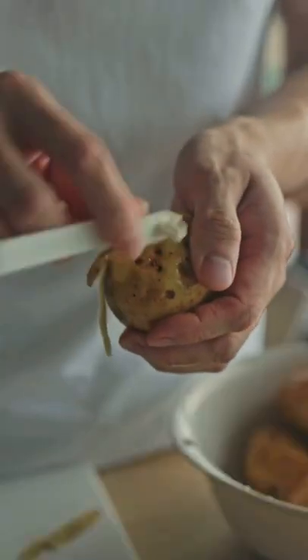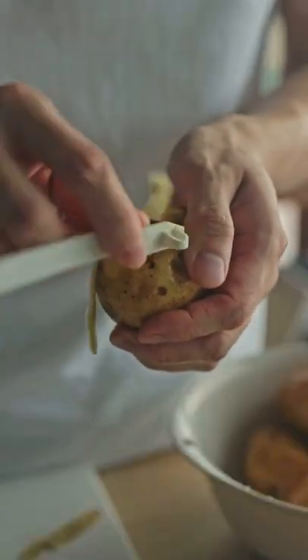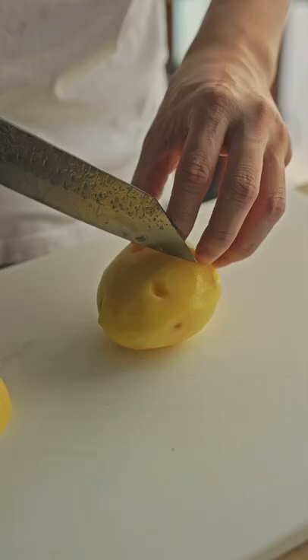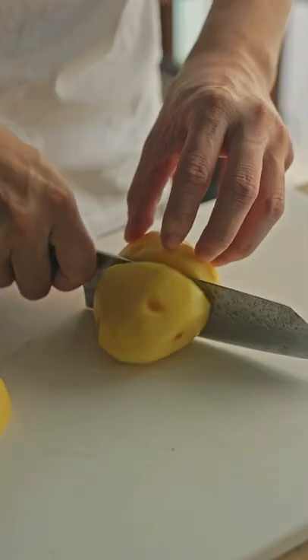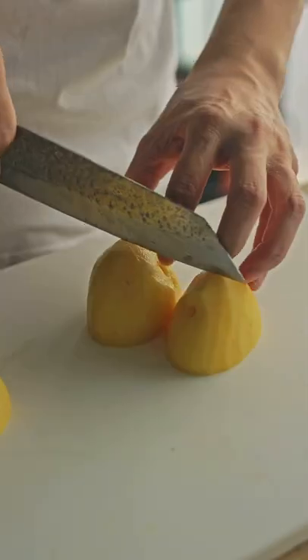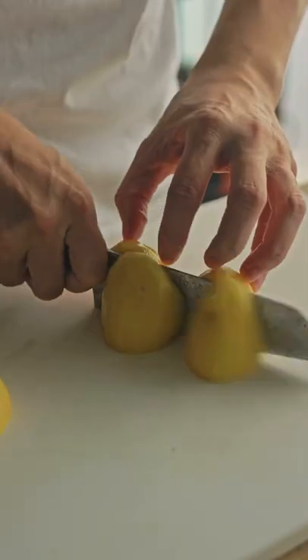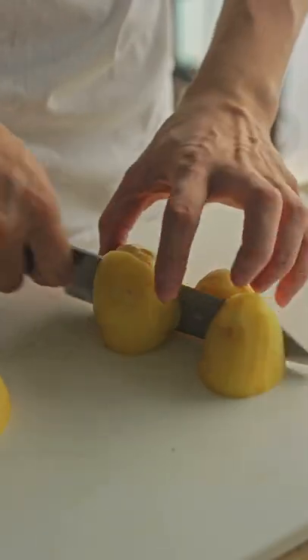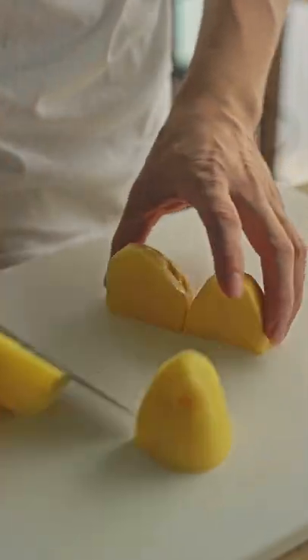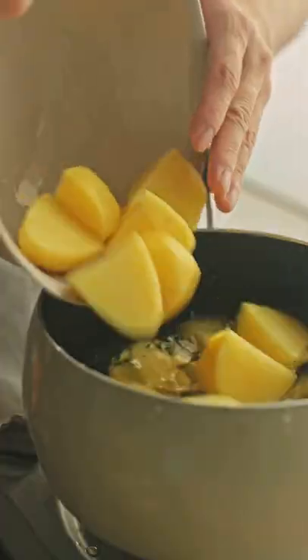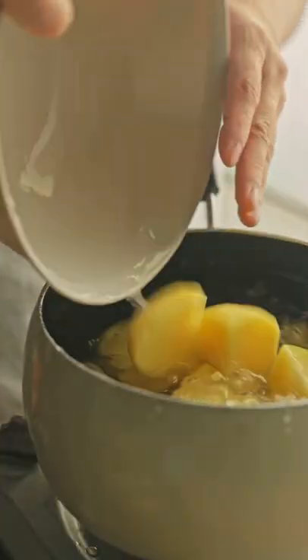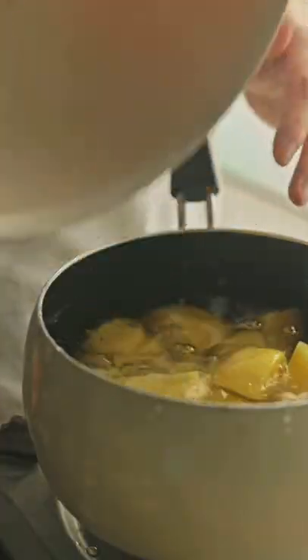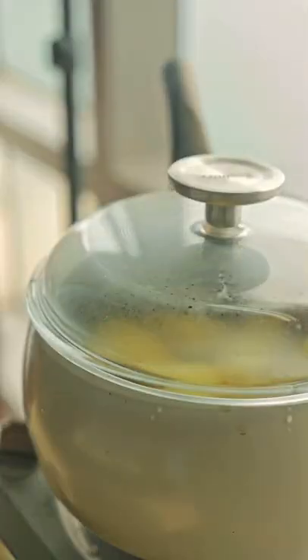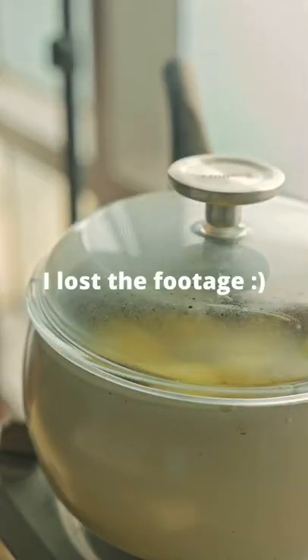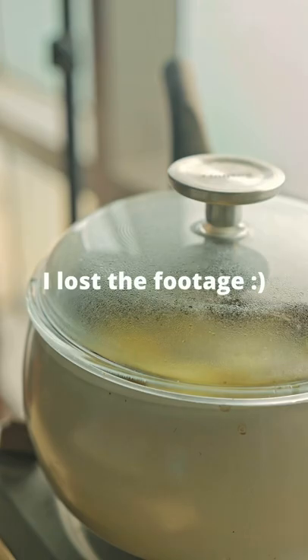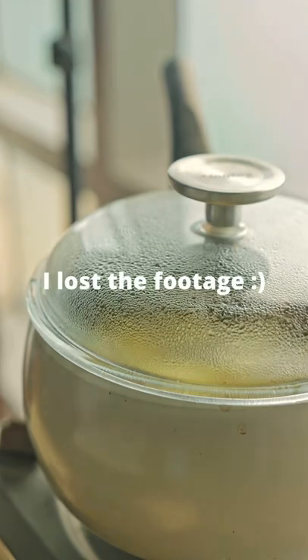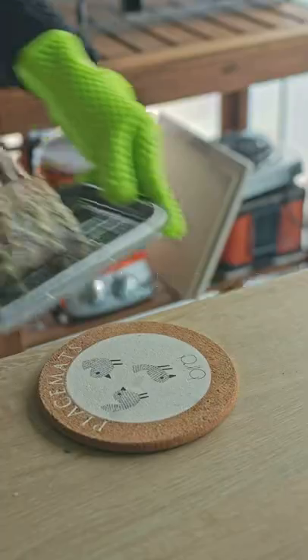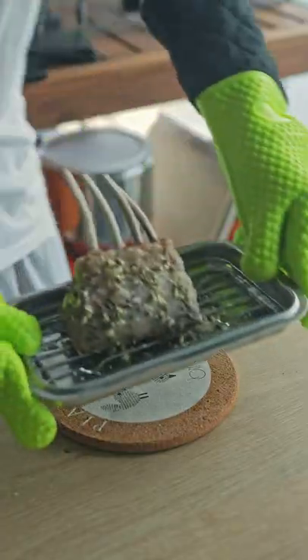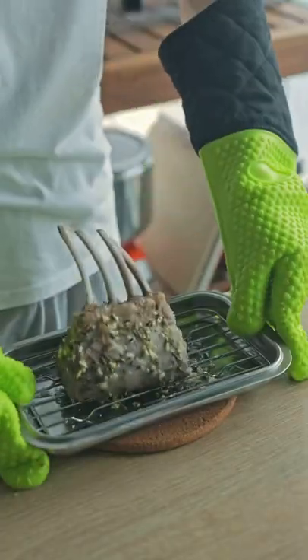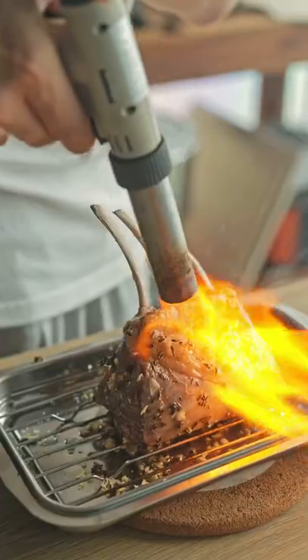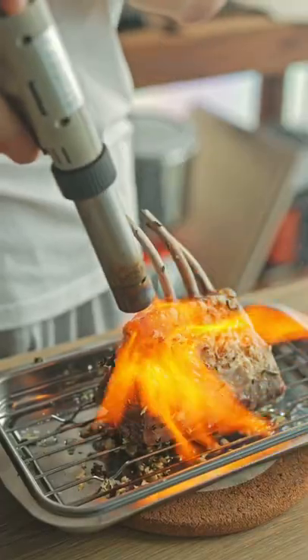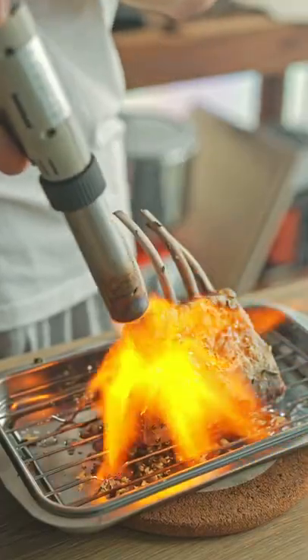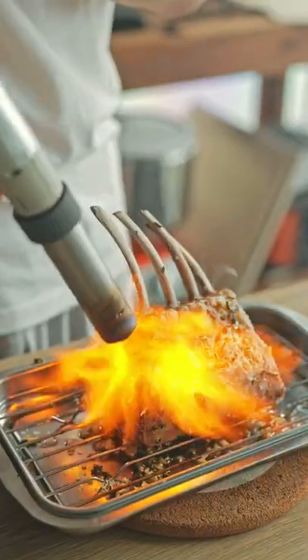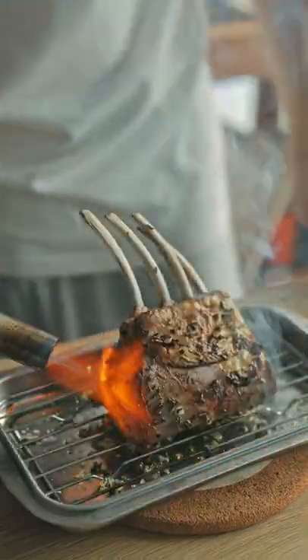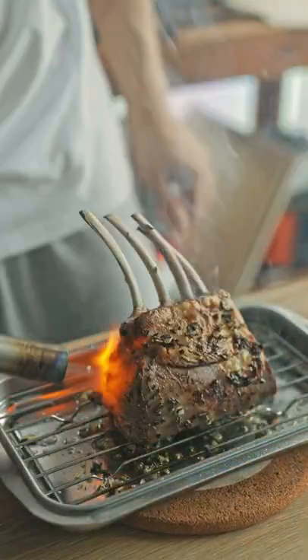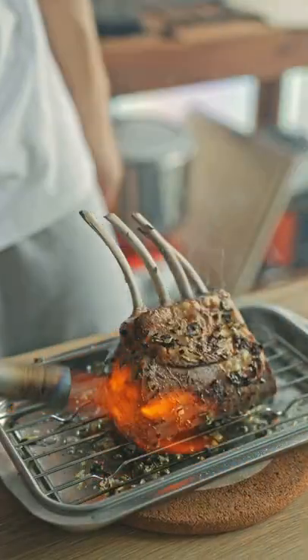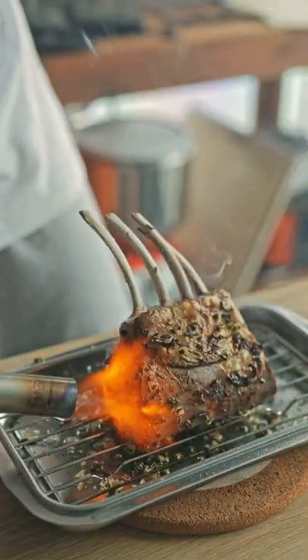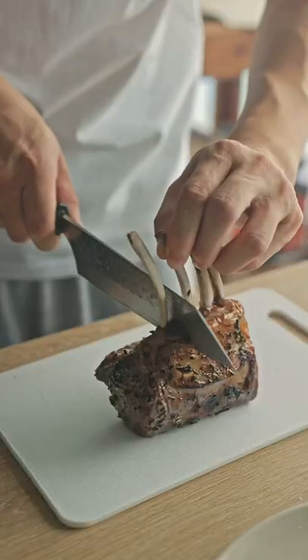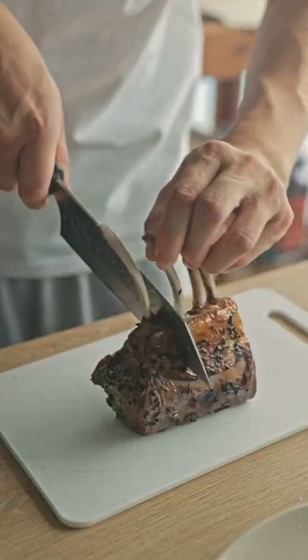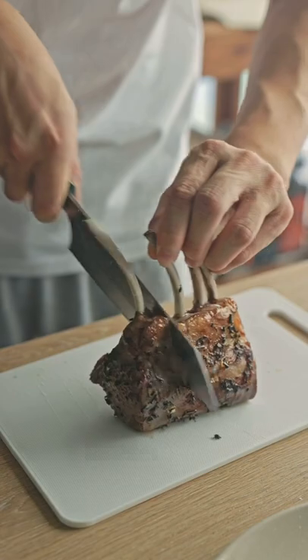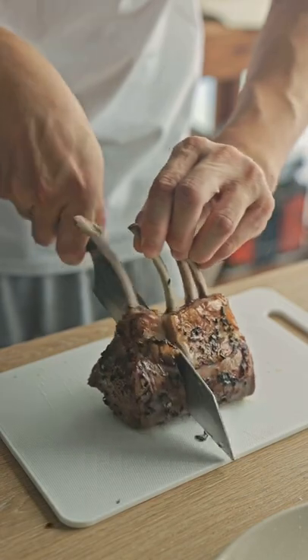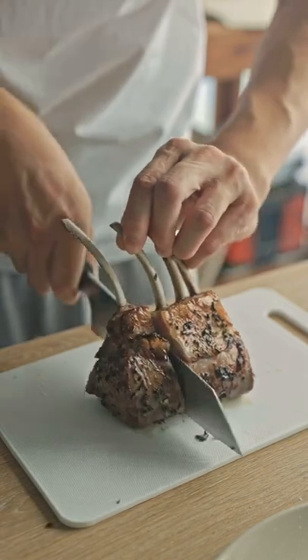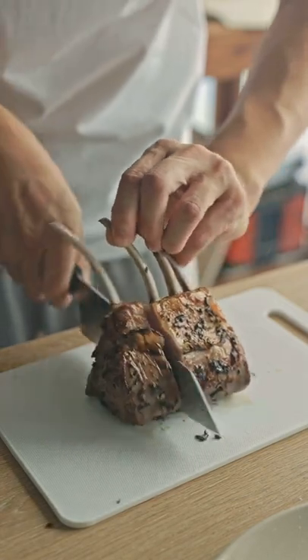I also boiled some potatoes and mashed them with roasted garlic and a bit of butter. I took the lamb out of the oven and it came out pretty perfect, if you look past the burnt herbs.